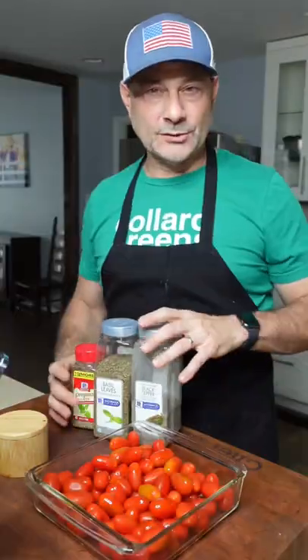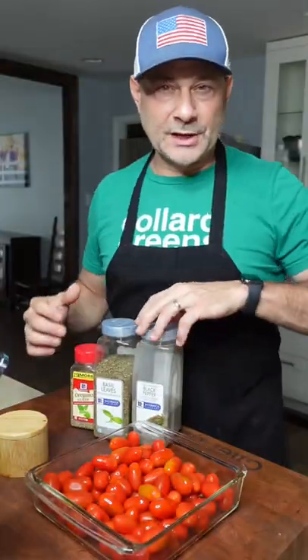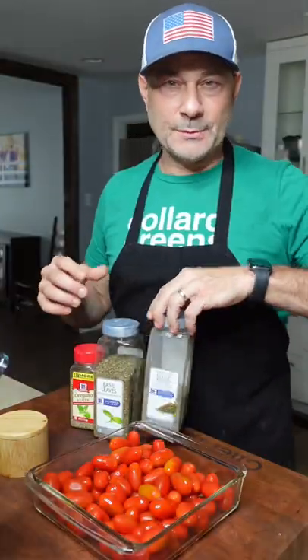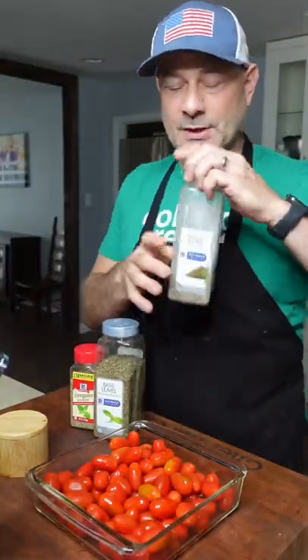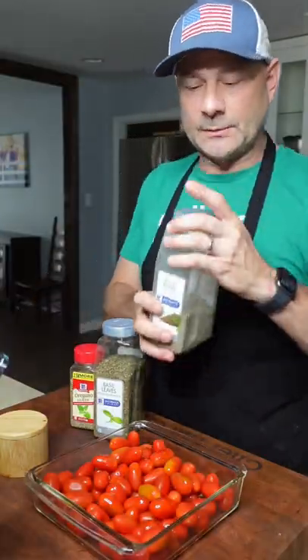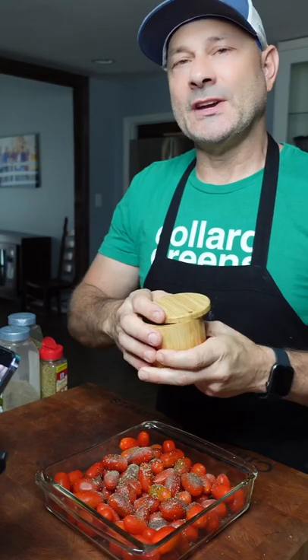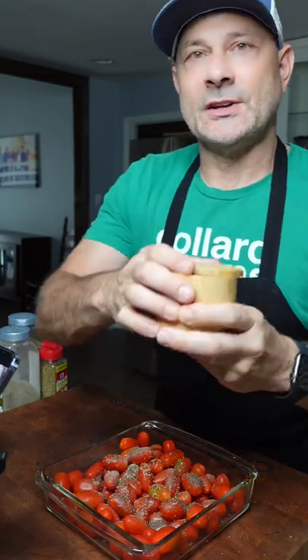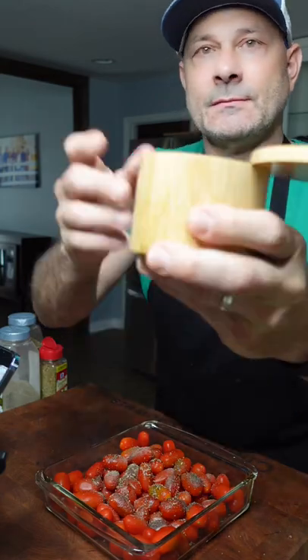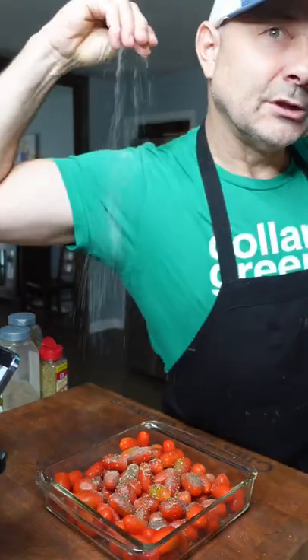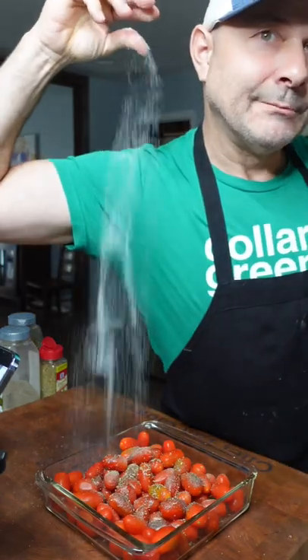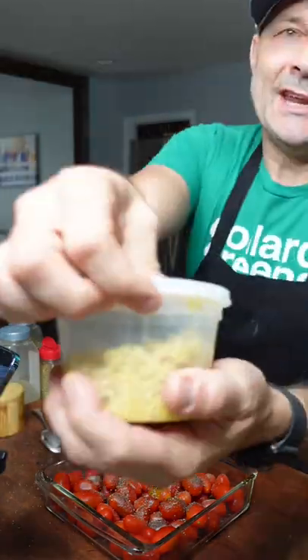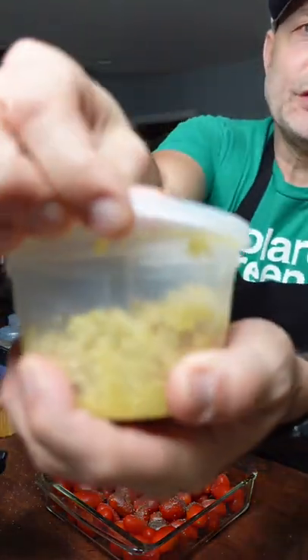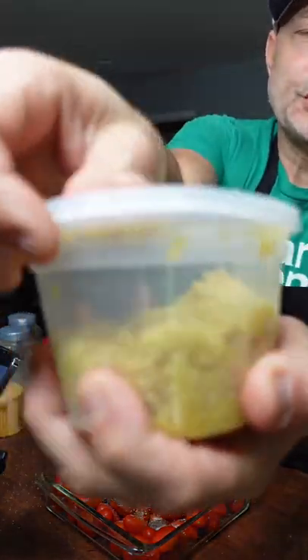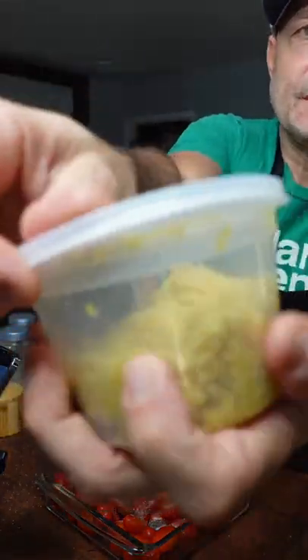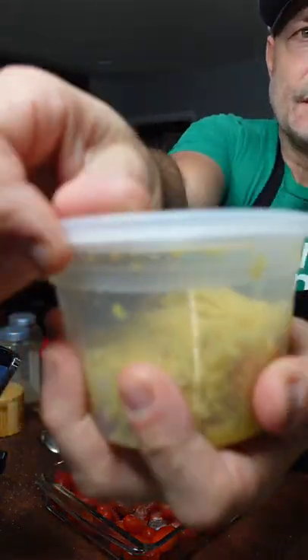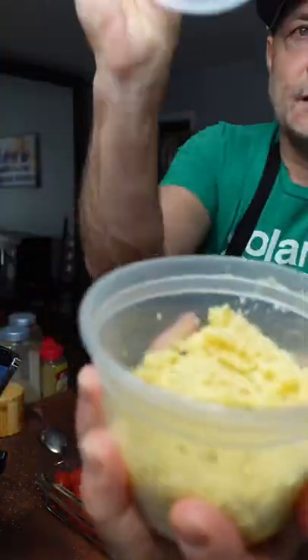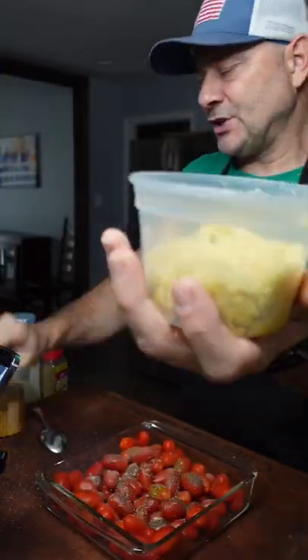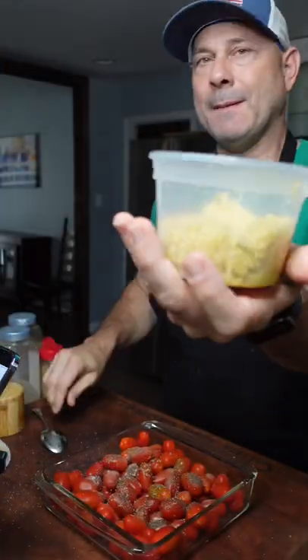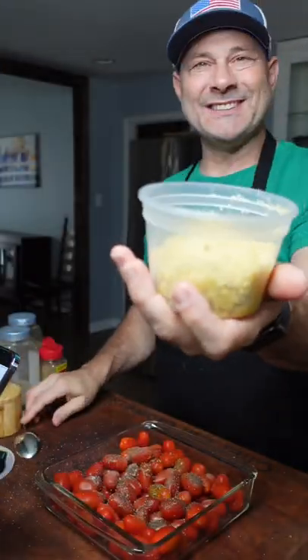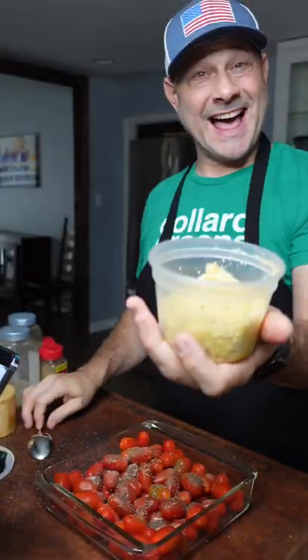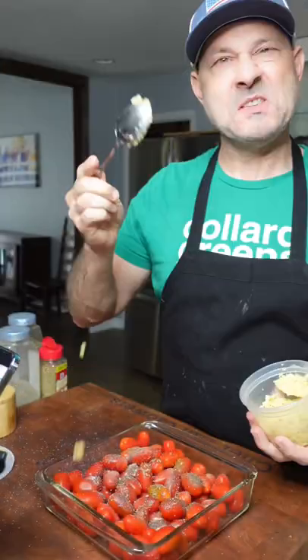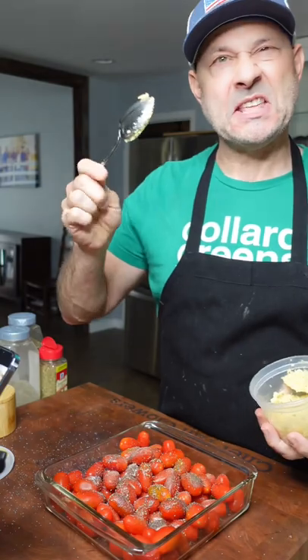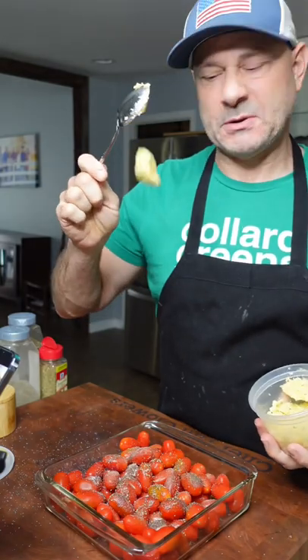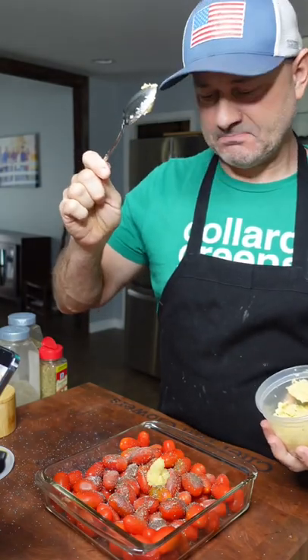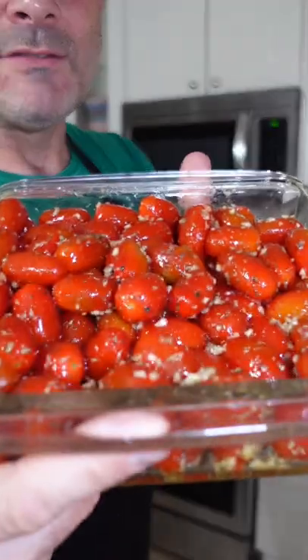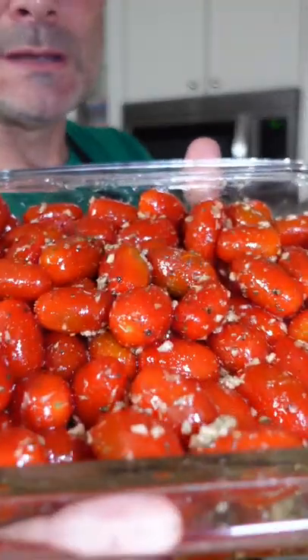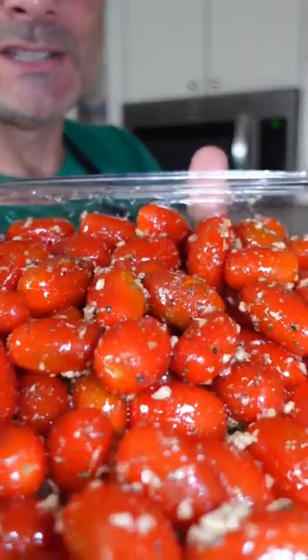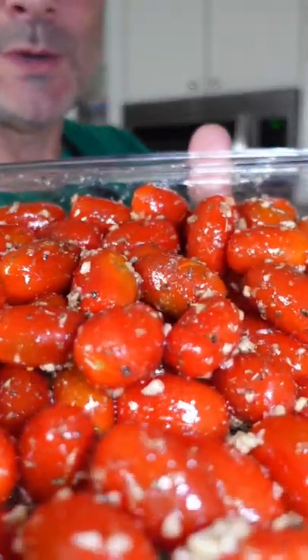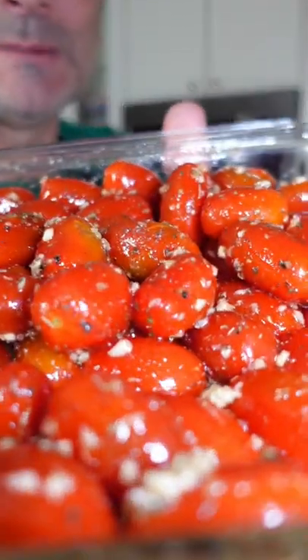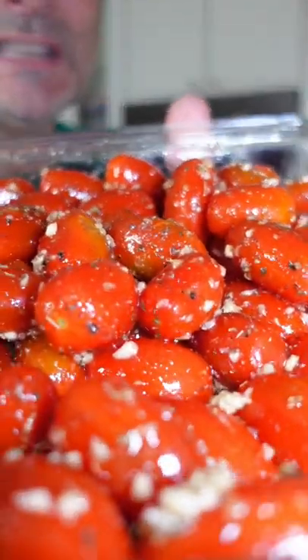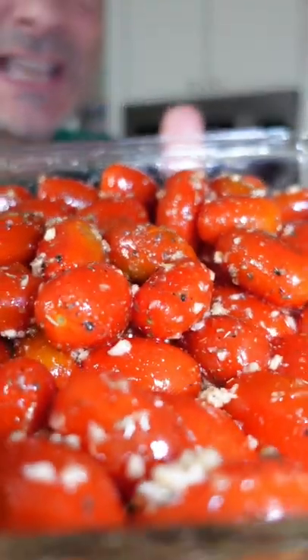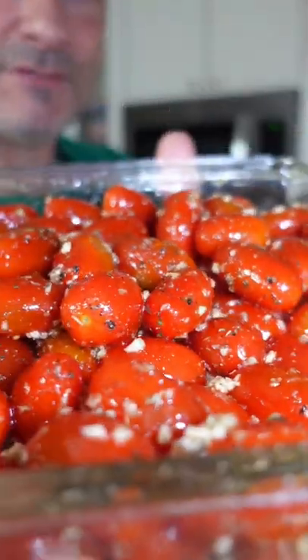Basil, oregano, black pepper, and salt. Can't forget the salt. And a generous portion of fresh minced garlic — it's generous. Every tomato is completely covered.